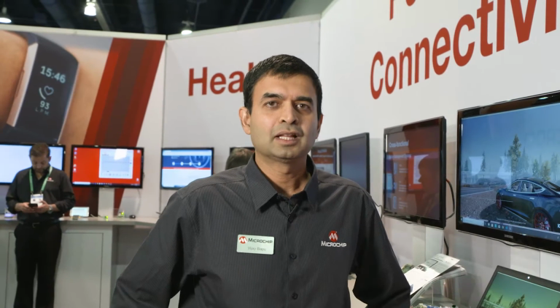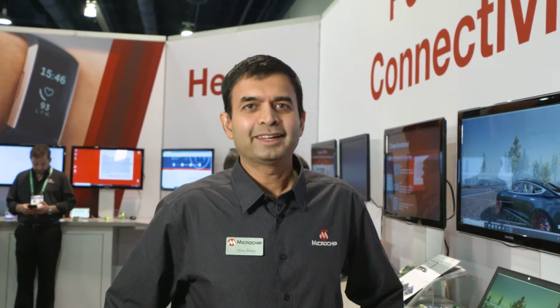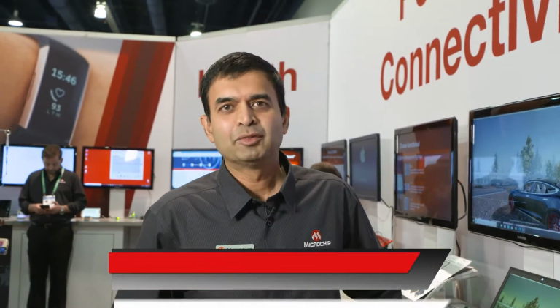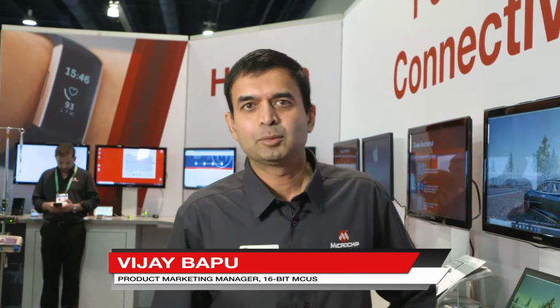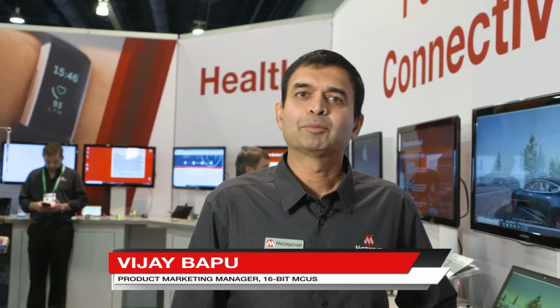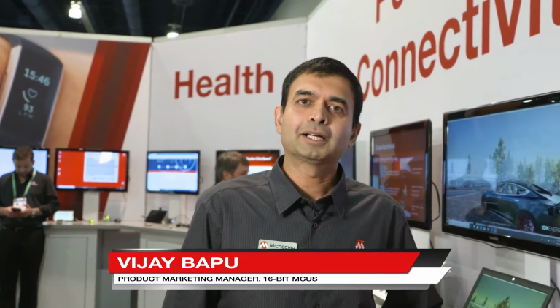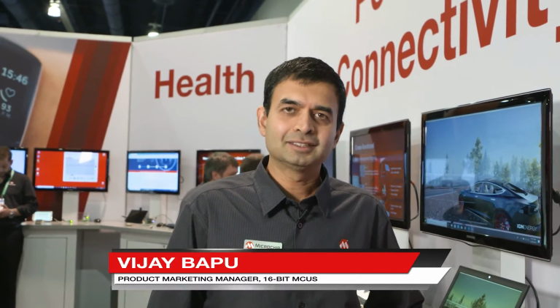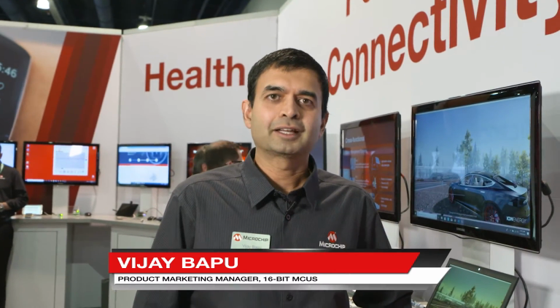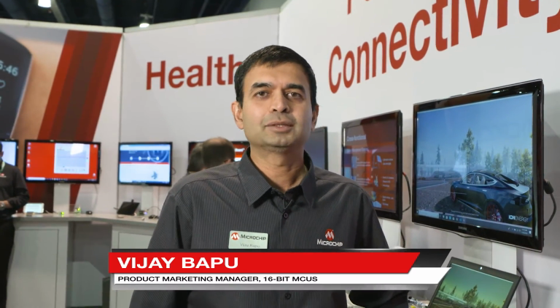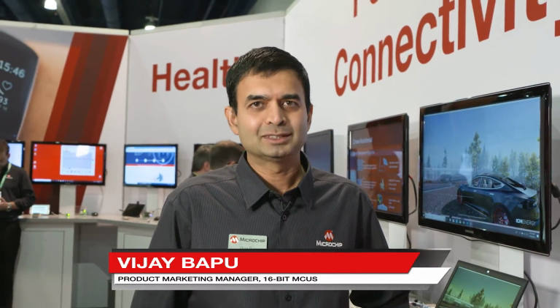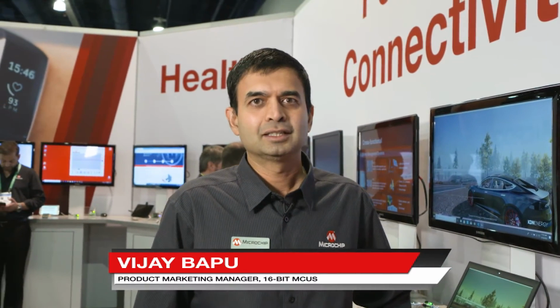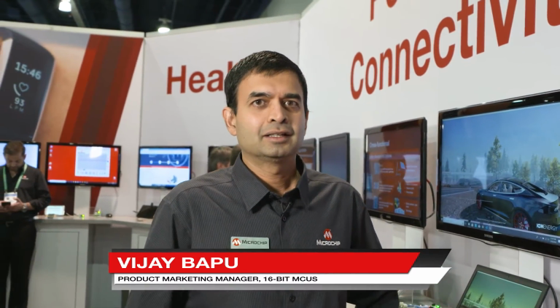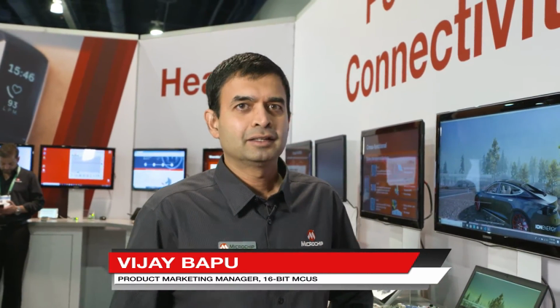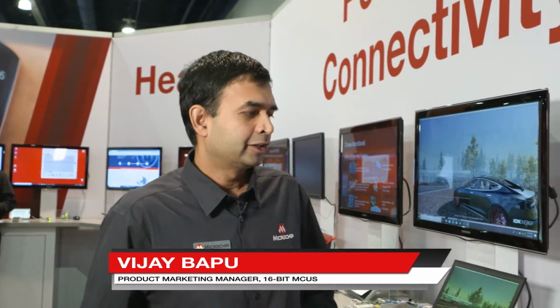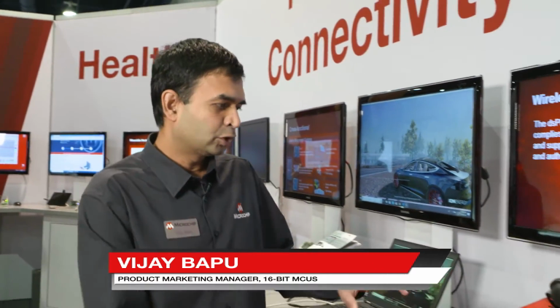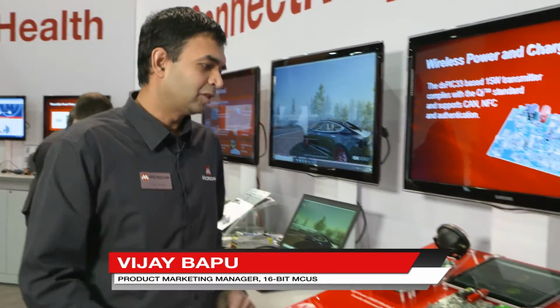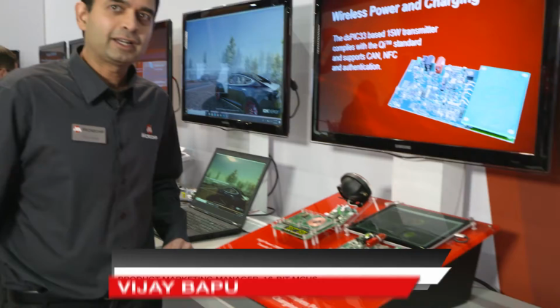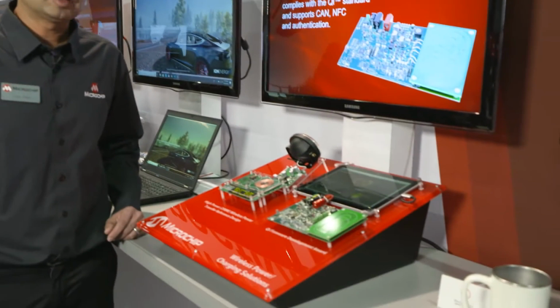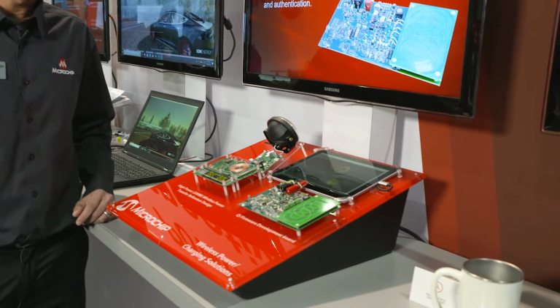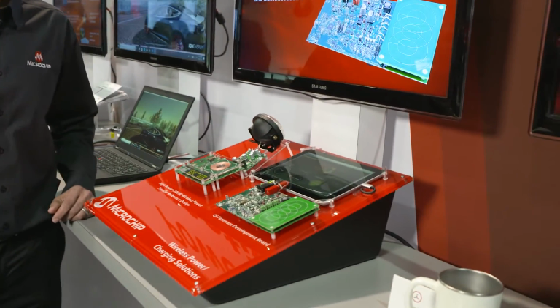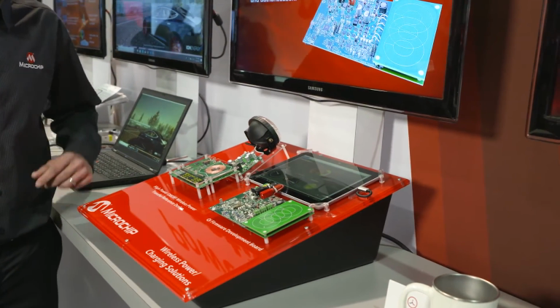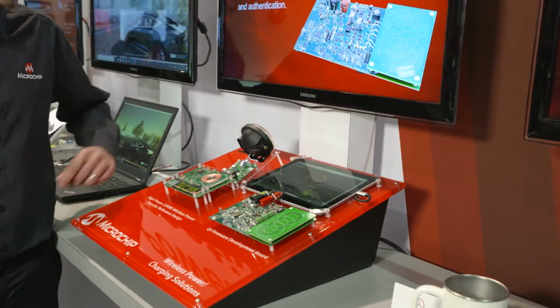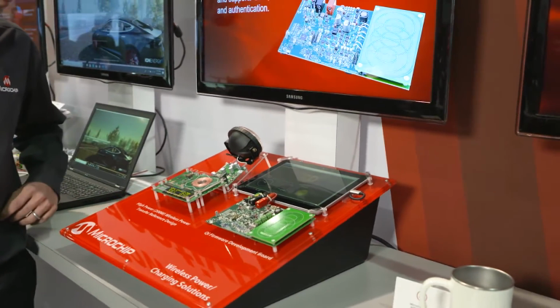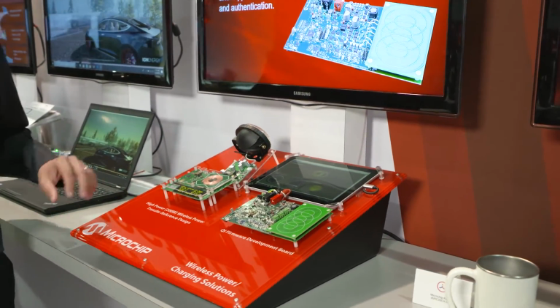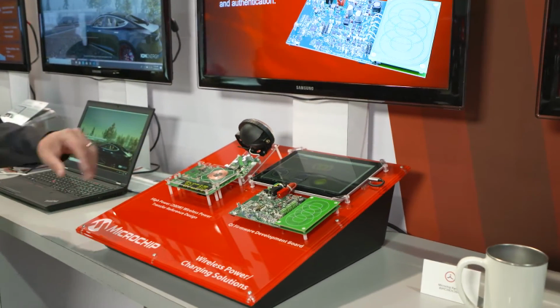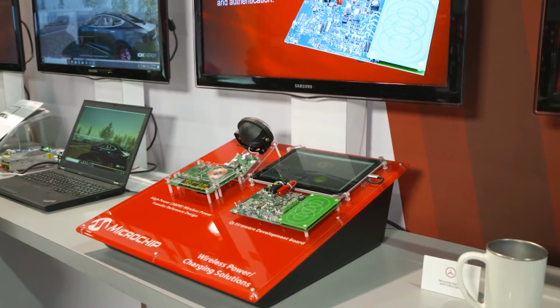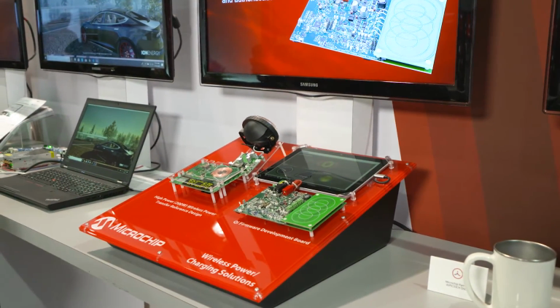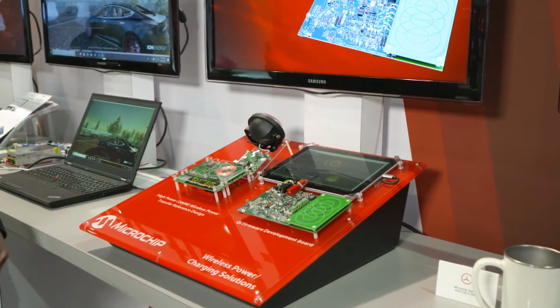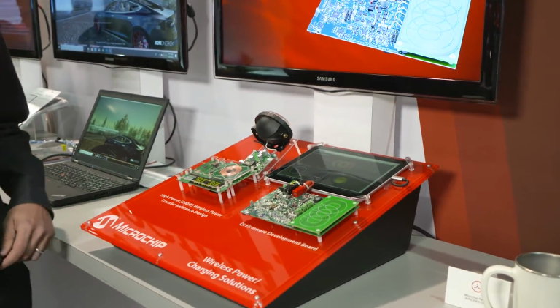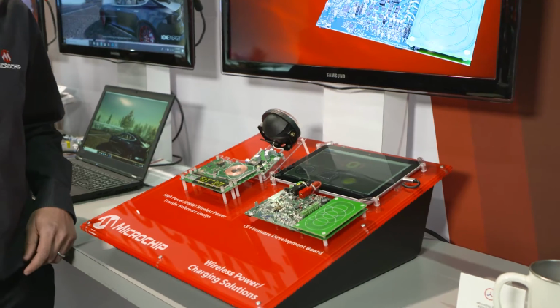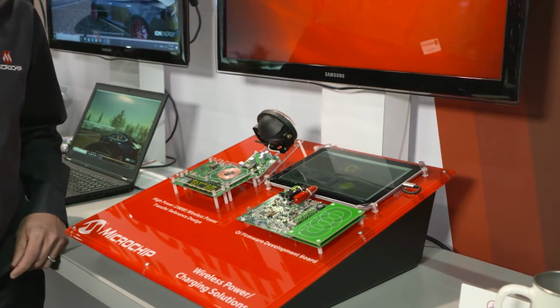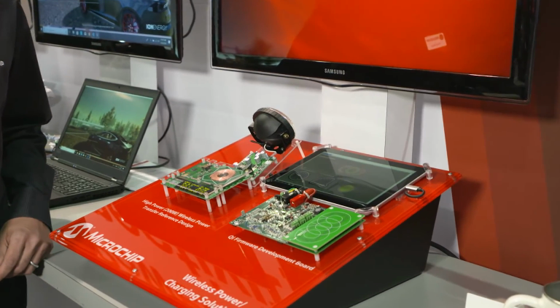Hi, I'm Vijay Bapu. I'm Product Marketing Manager at Microchip Technologies. Here I'm showing a couple of wireless power charging solutions. Here we have a 200 watt wireless power demo.